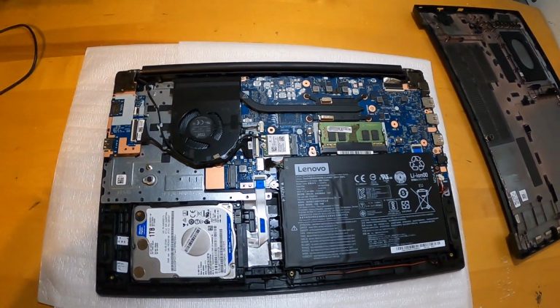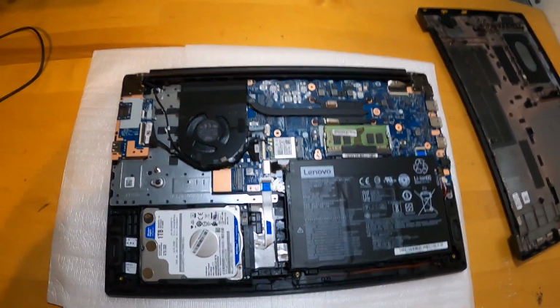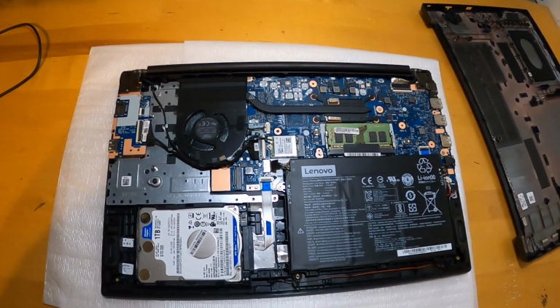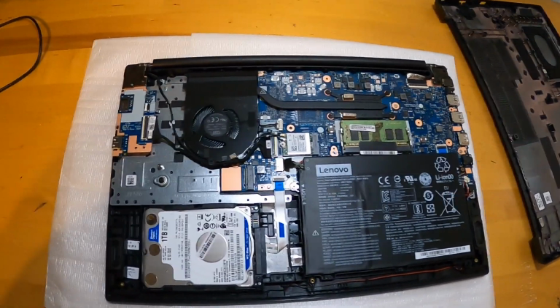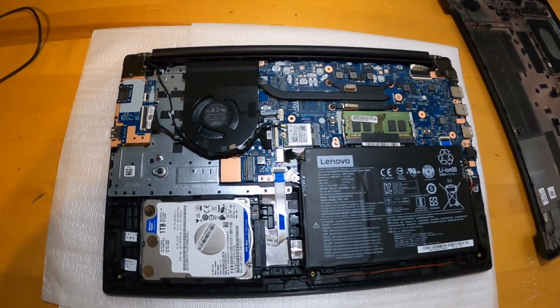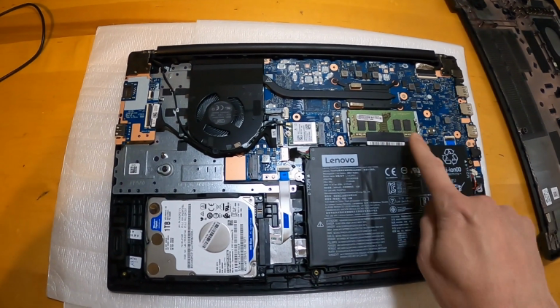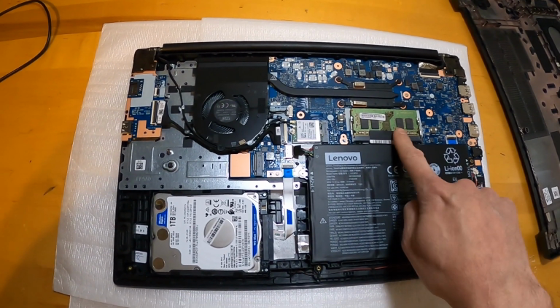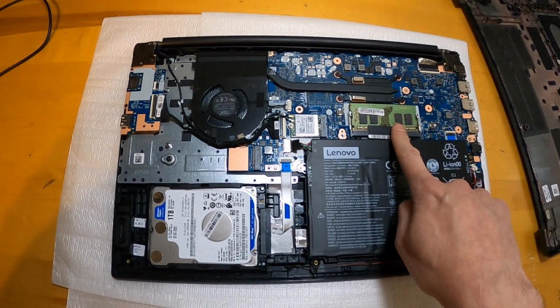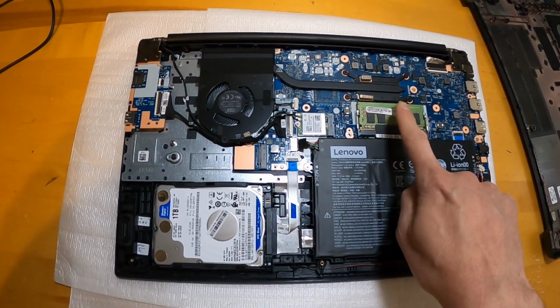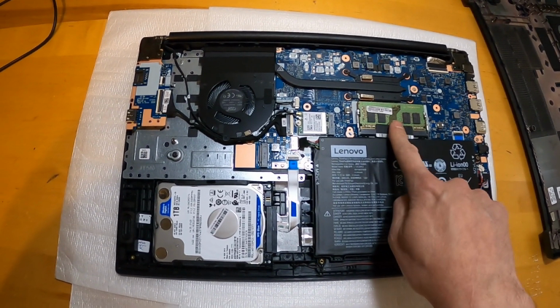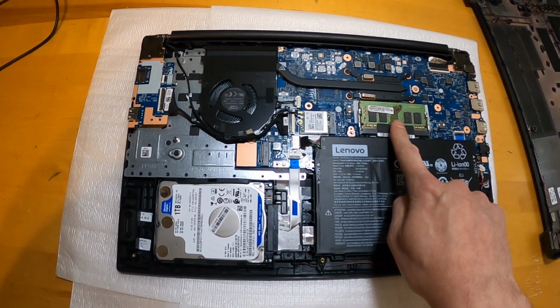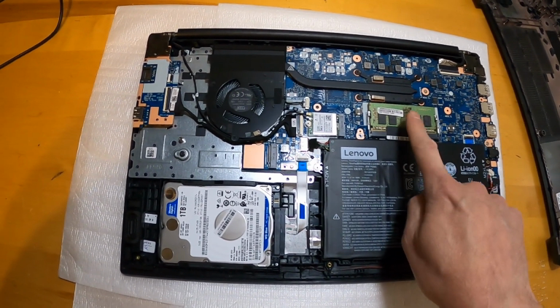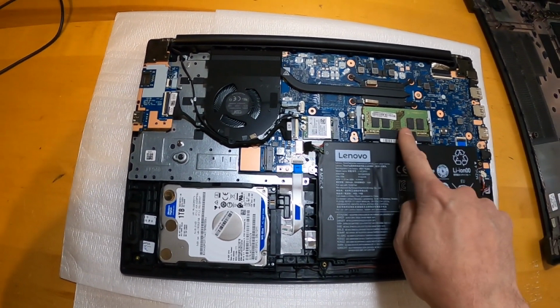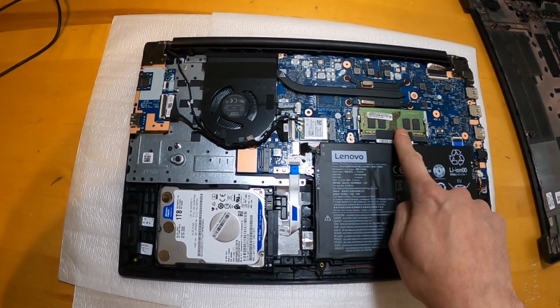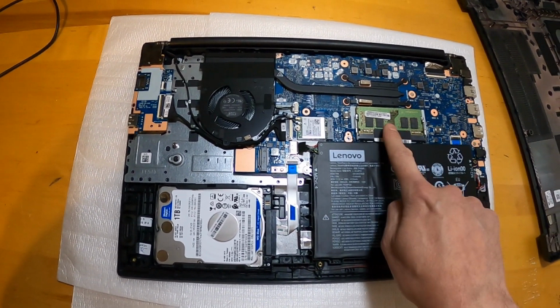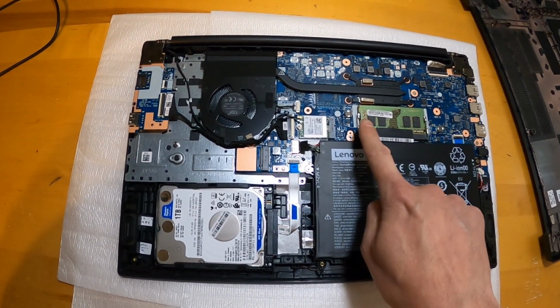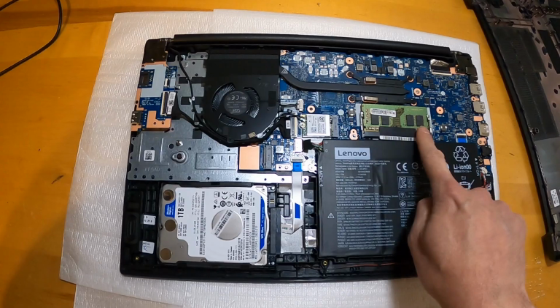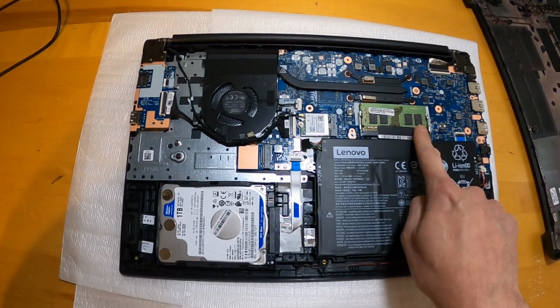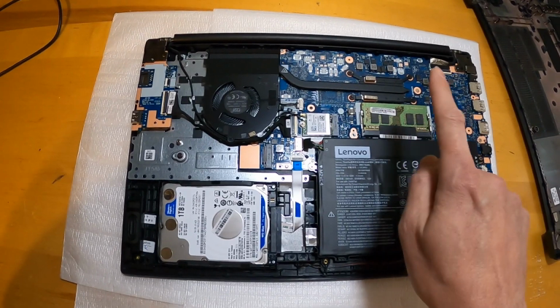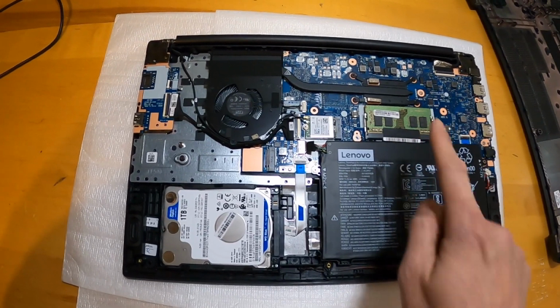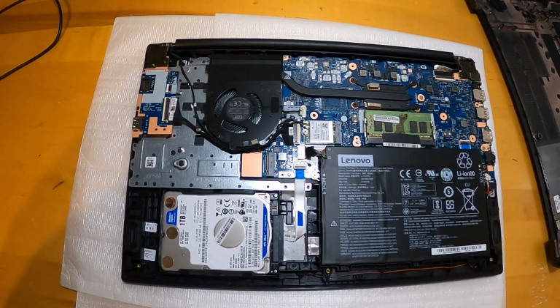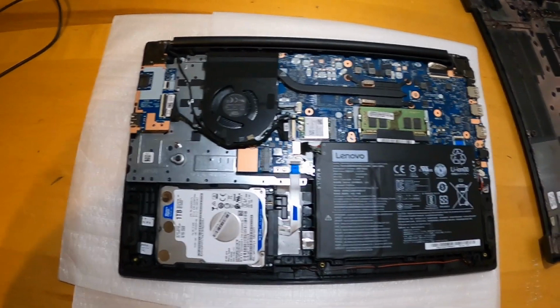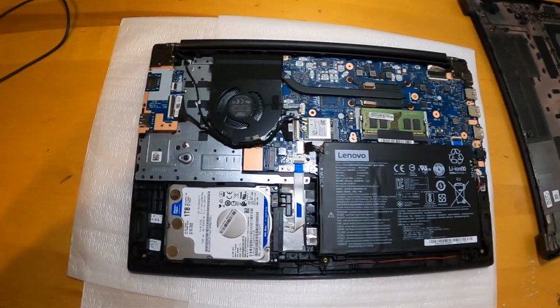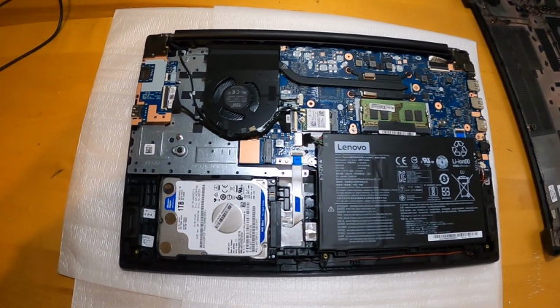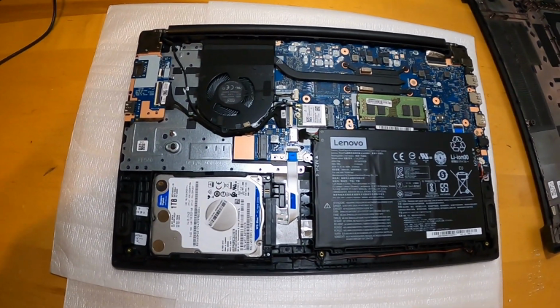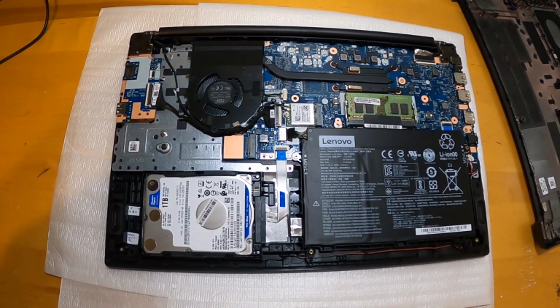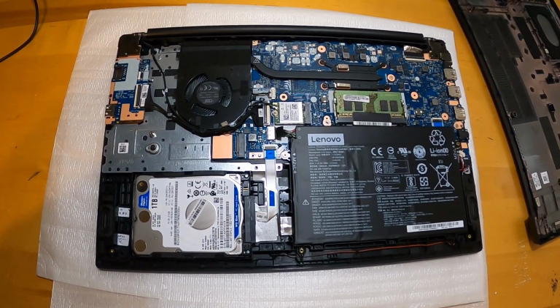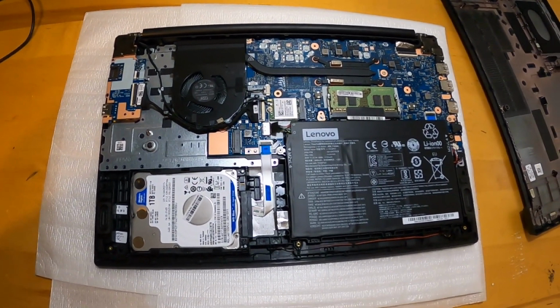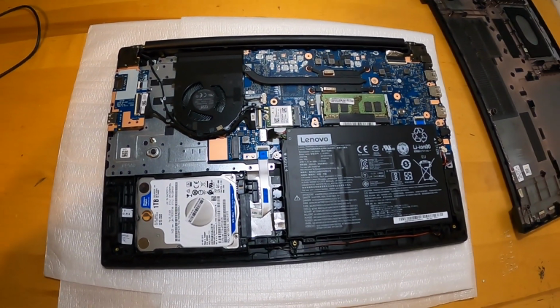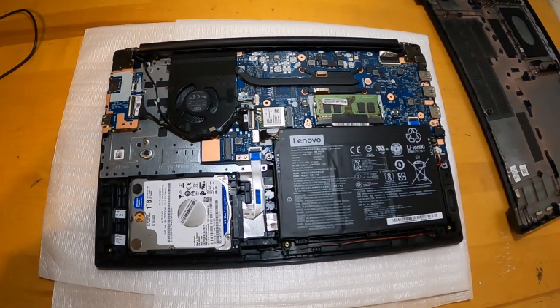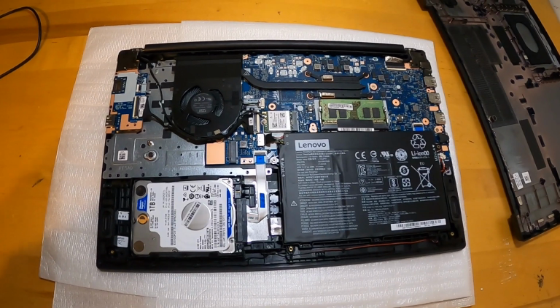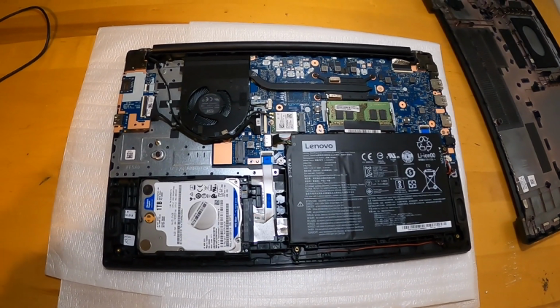A couple things that are a little different about this one. Only one RAM slot, which is surprising. This is an 8 gig model but only has one RAM slot, and there's none under the keyboard or anything because the keyboard is actually not removable — we'll get to that in a moment.